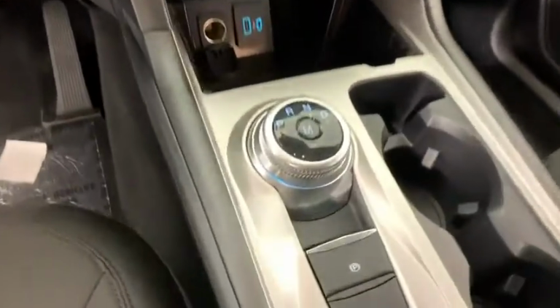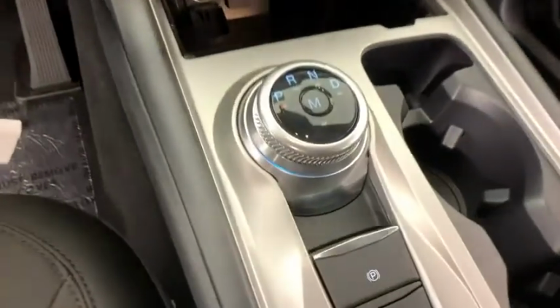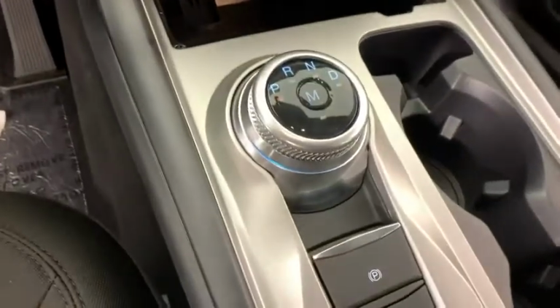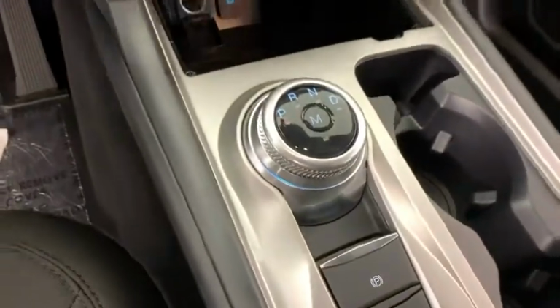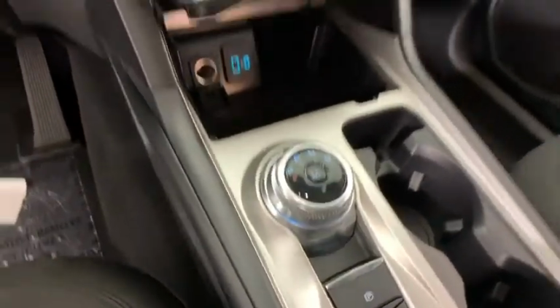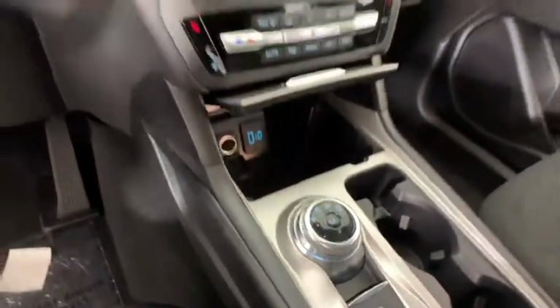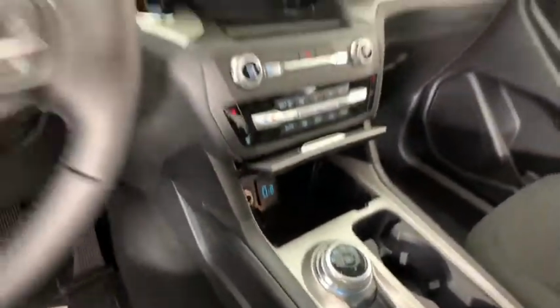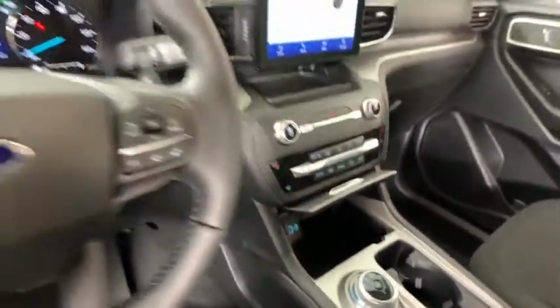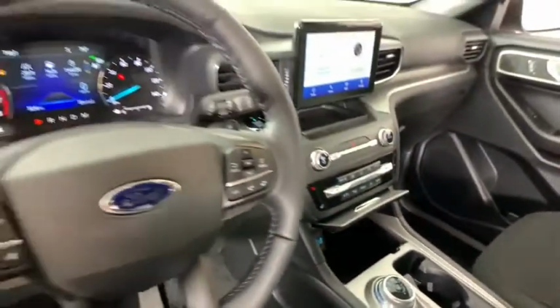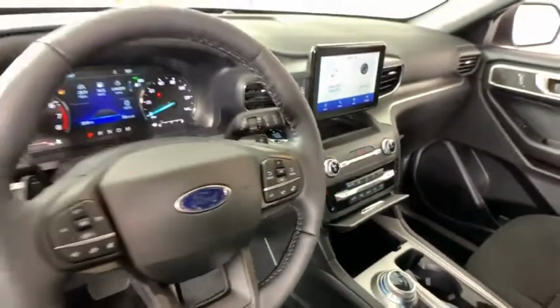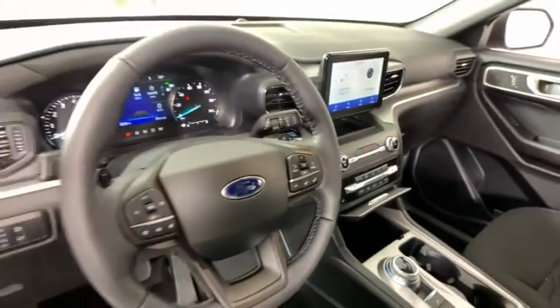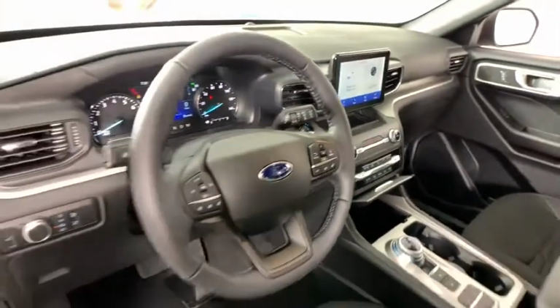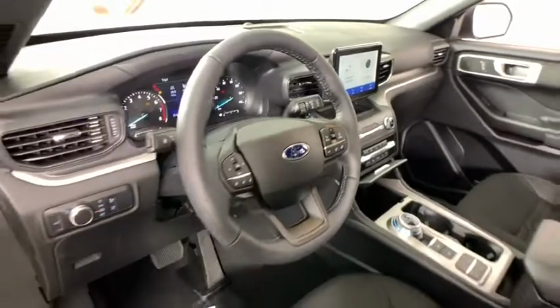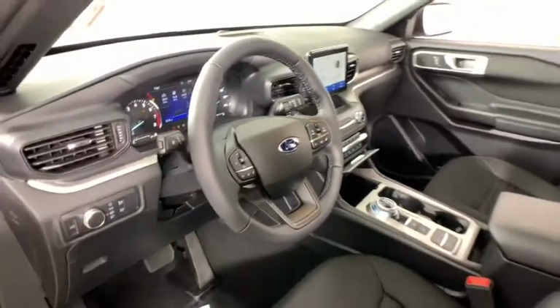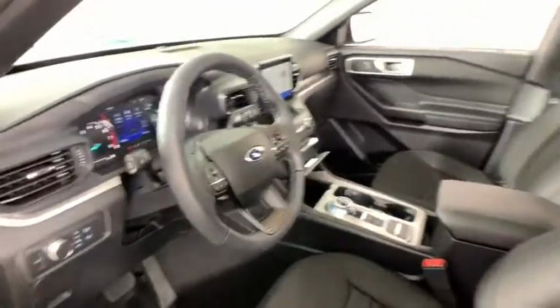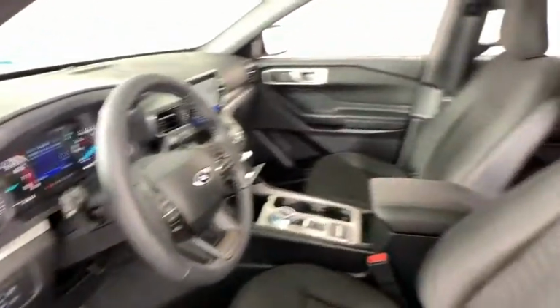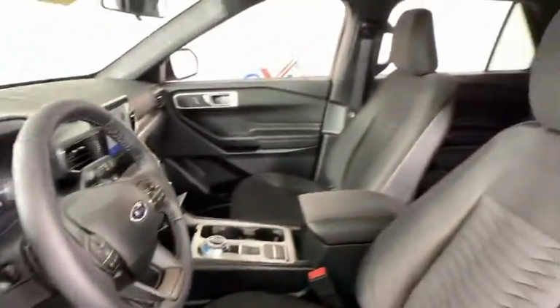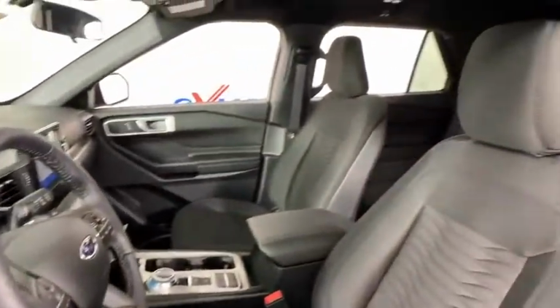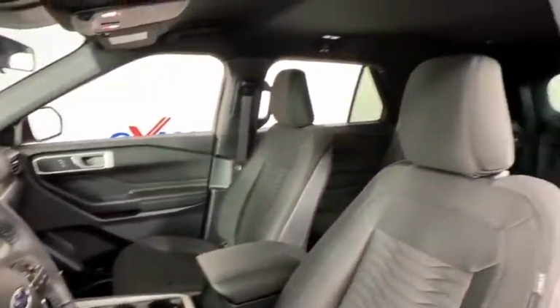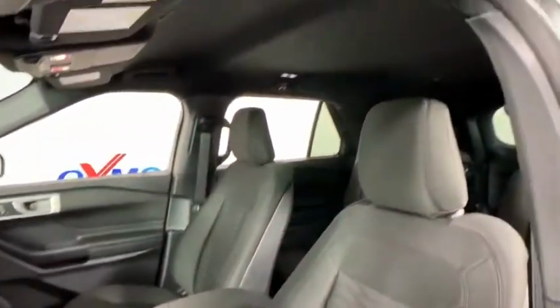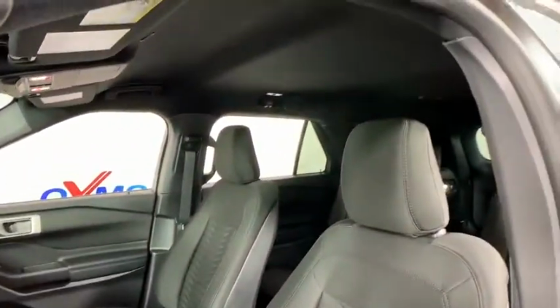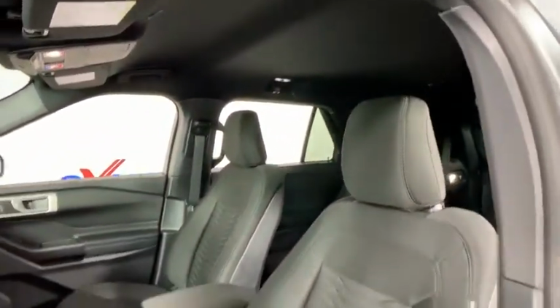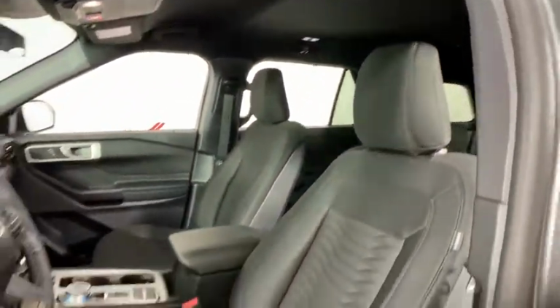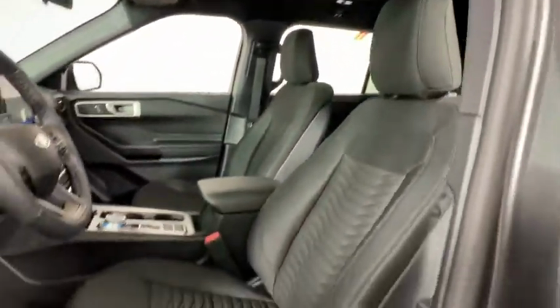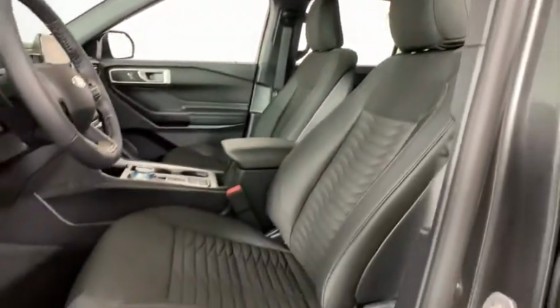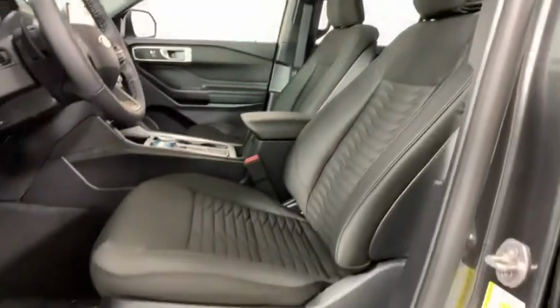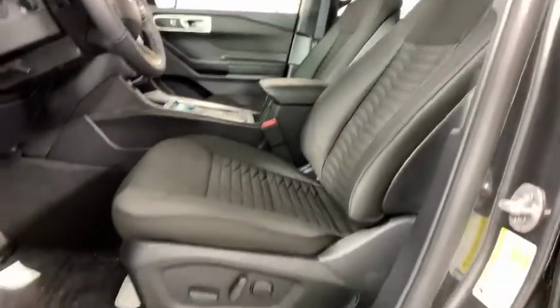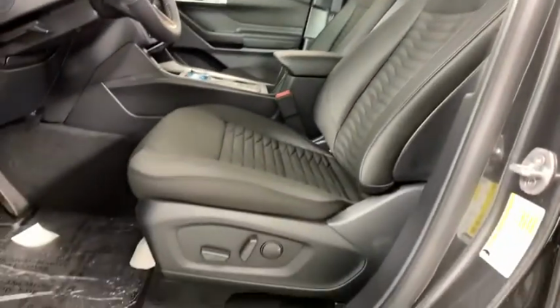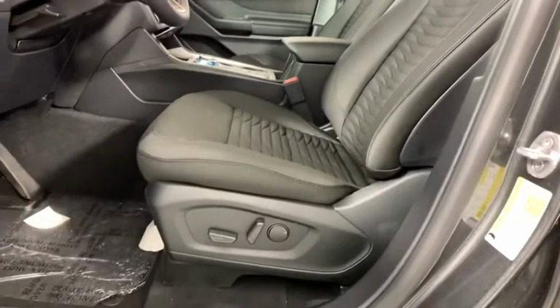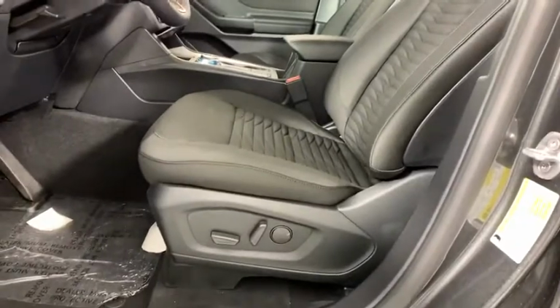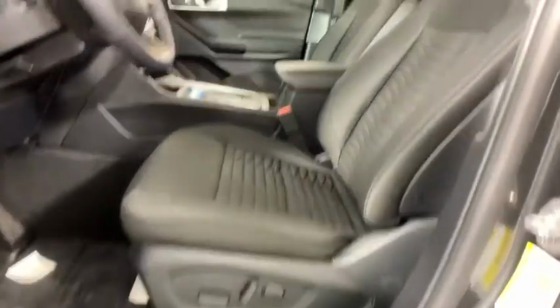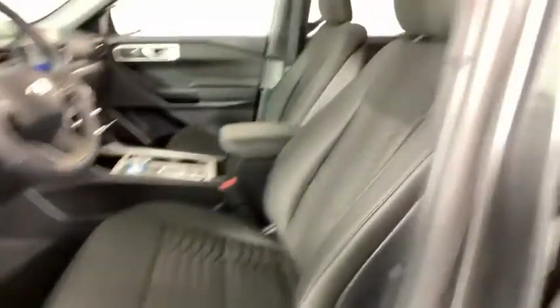Power windows, heated steering wheel, rear window defroster, trip computer, electronic stability control, overhead console, remote keyless entry, tachometer, panic alarm.